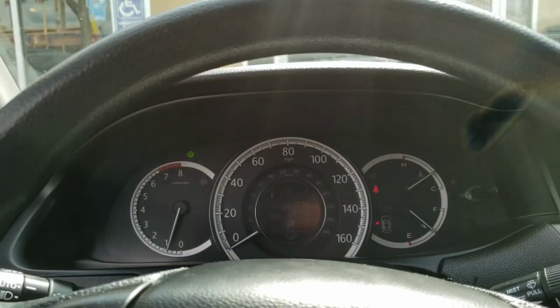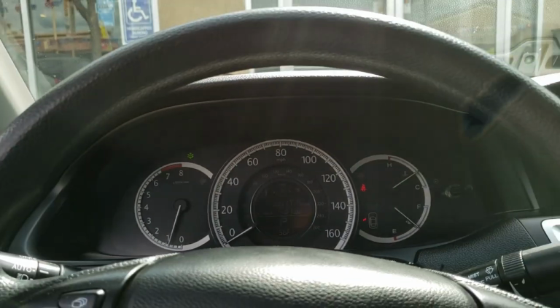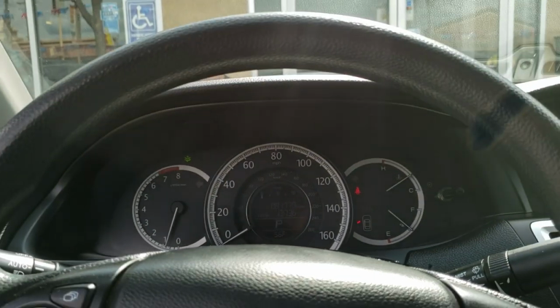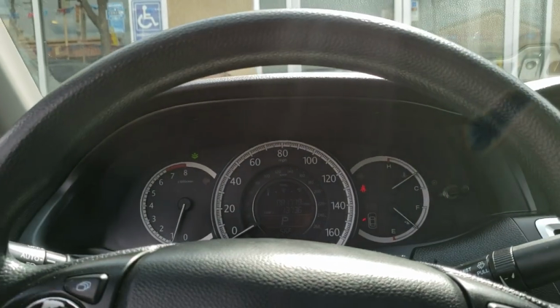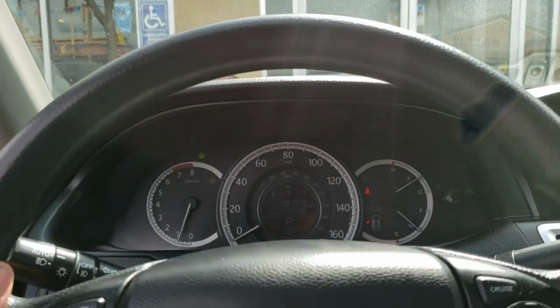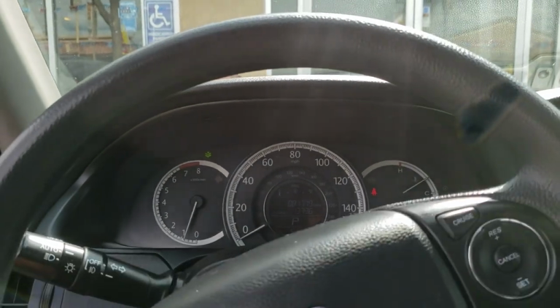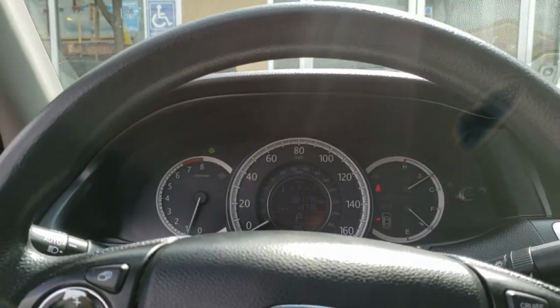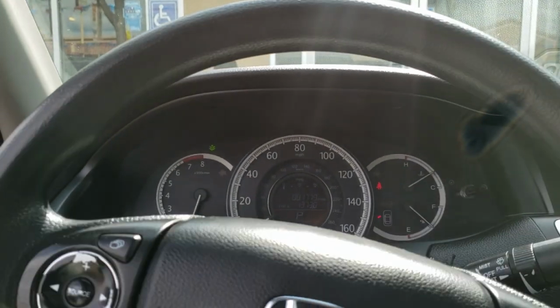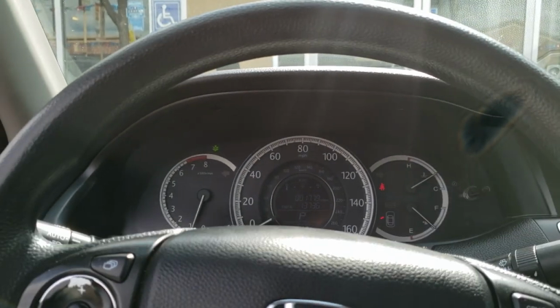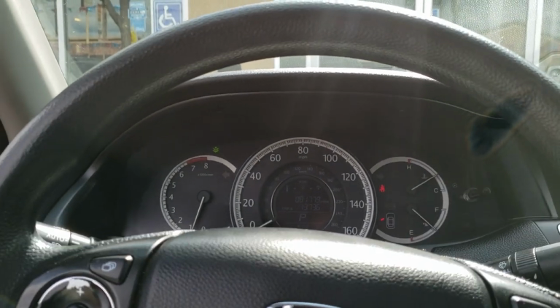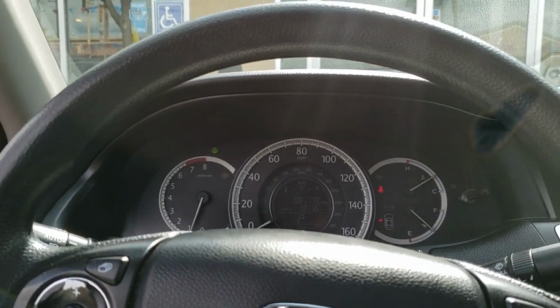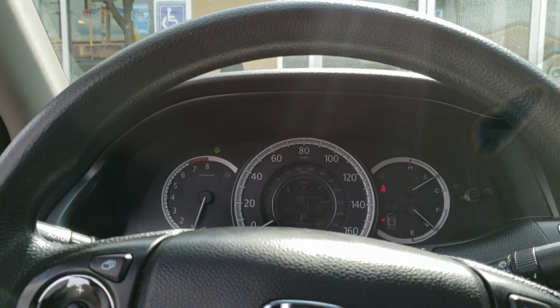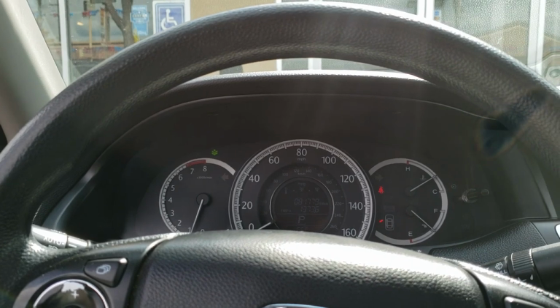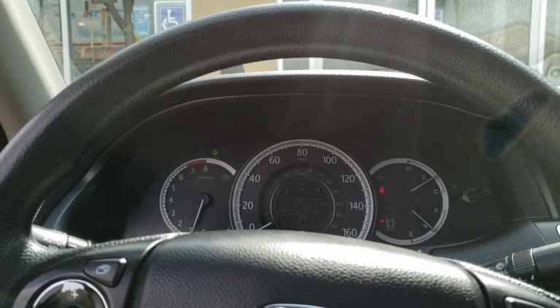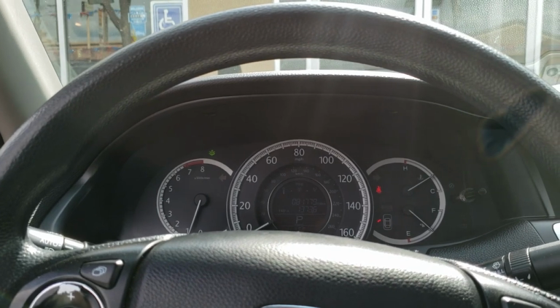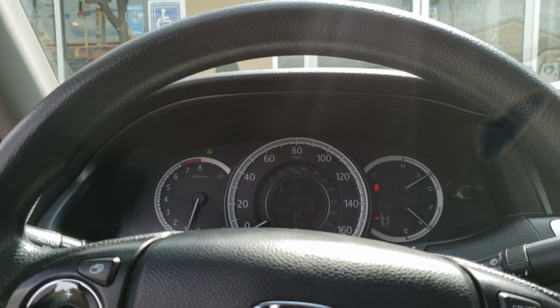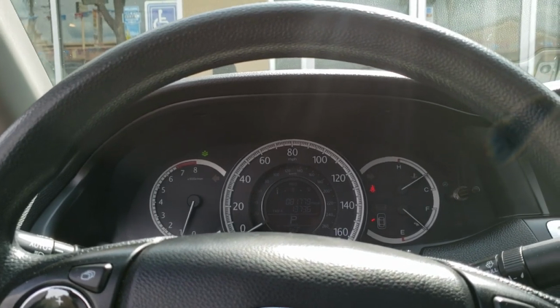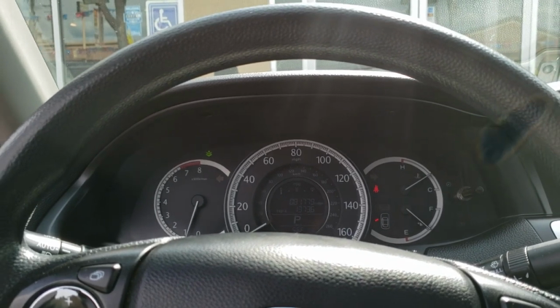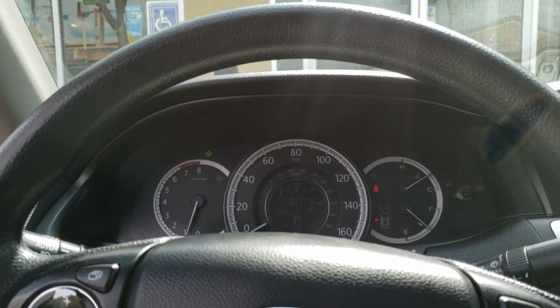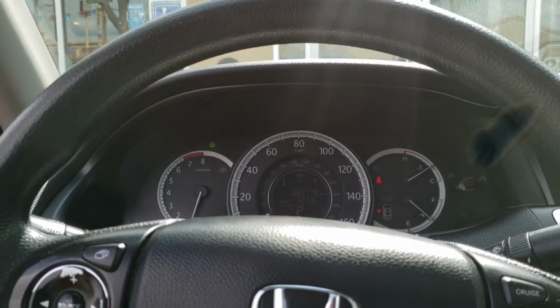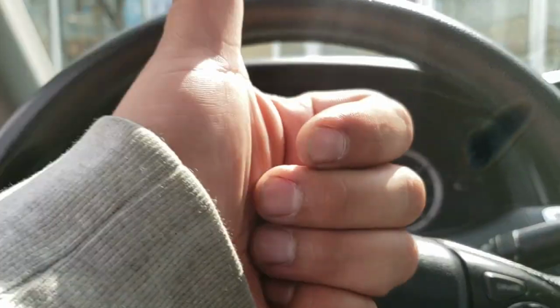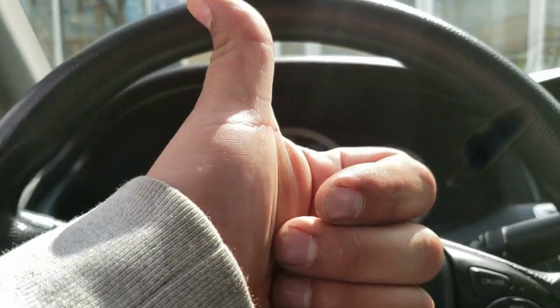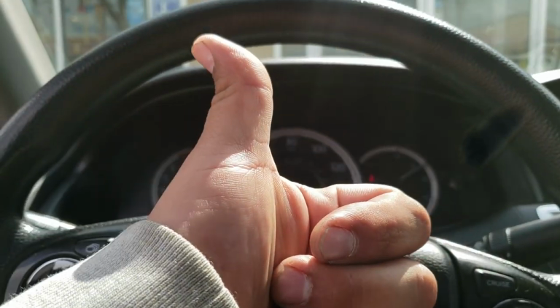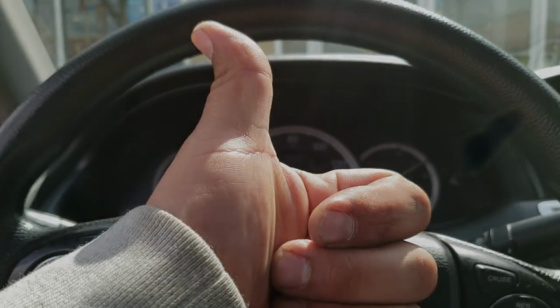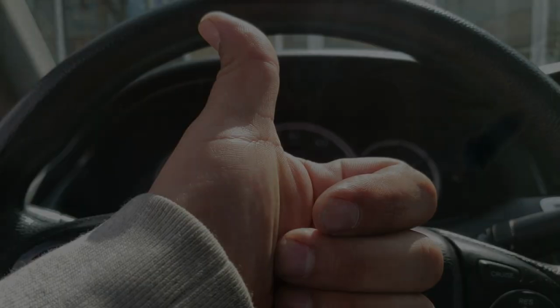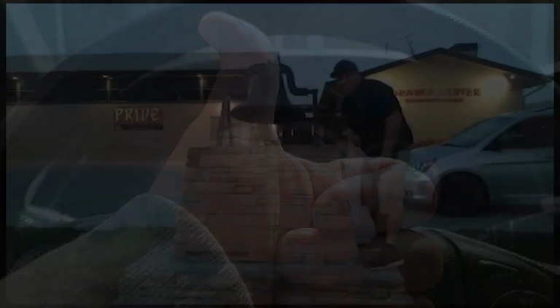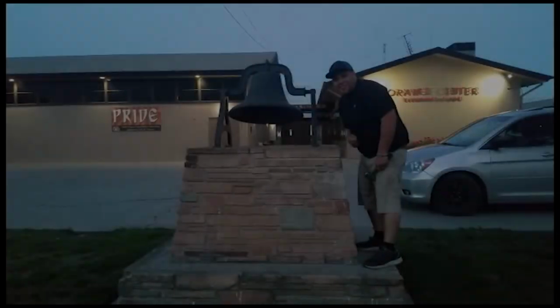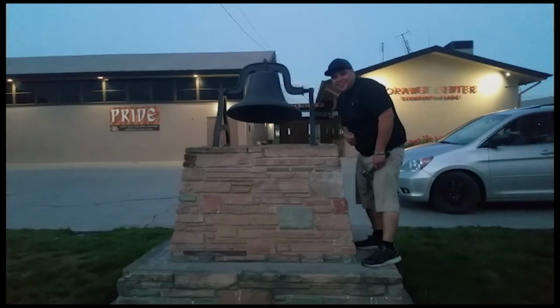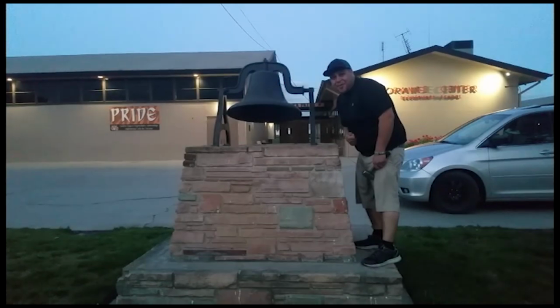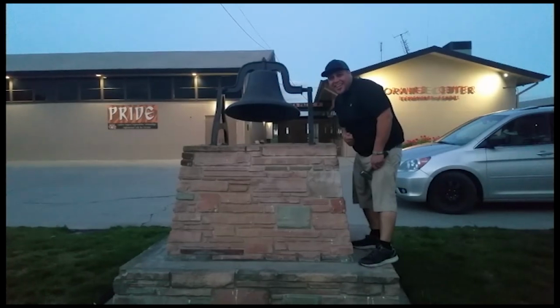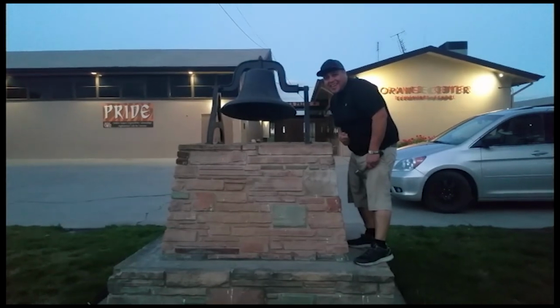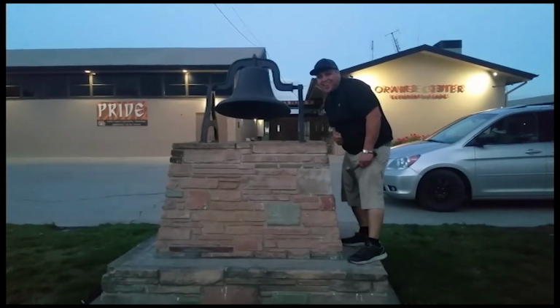Sweet! And that's how you clear the low tire pressure sensor on a 2013 Honda Accord. Thank you for watching, please like and subscribe, and don't forget to hit that bell.